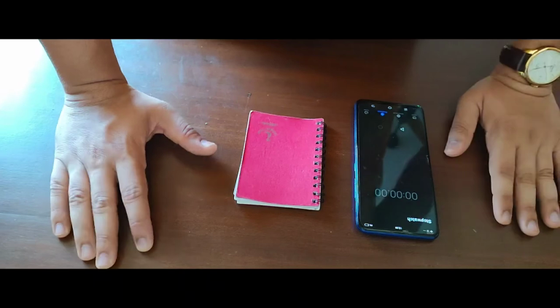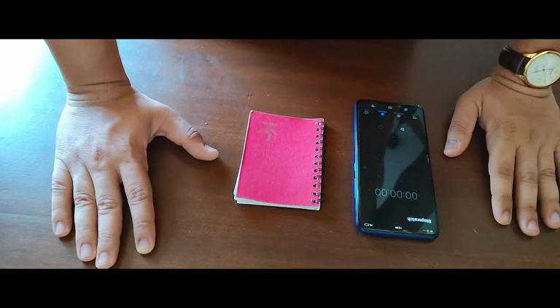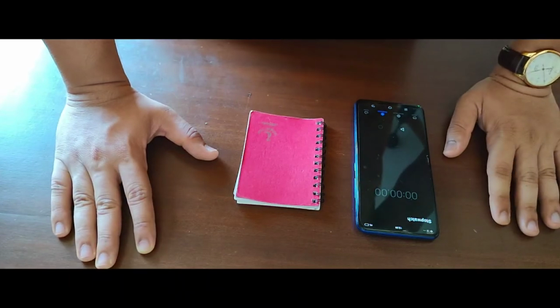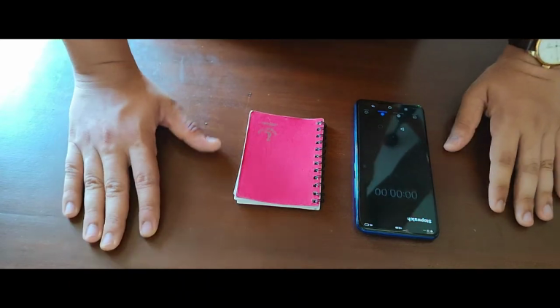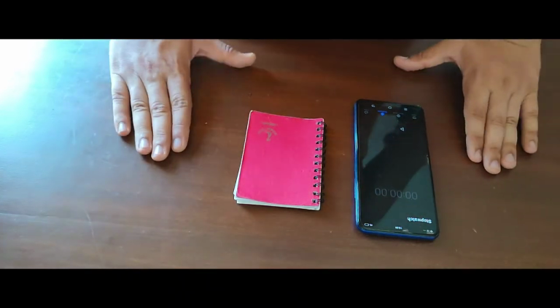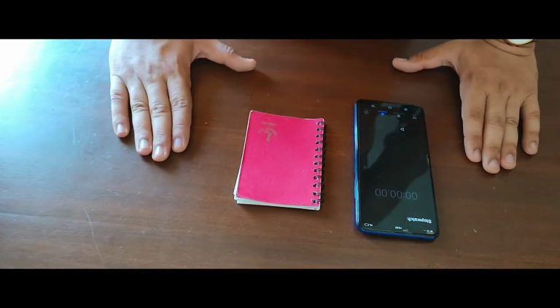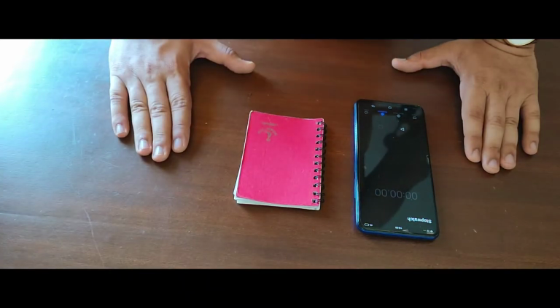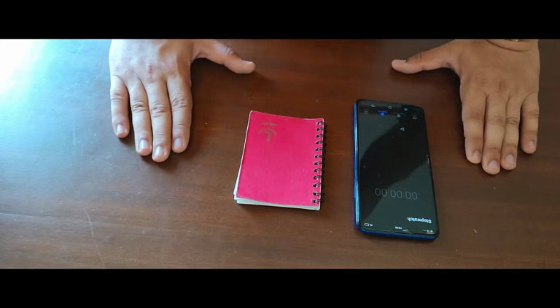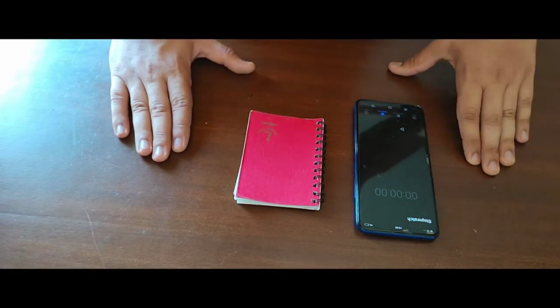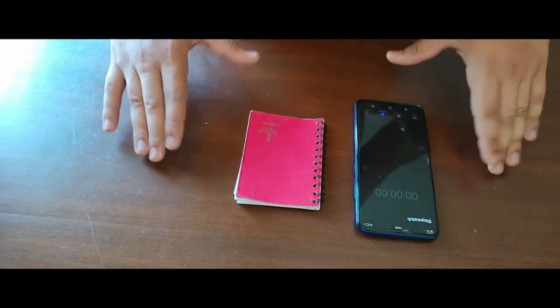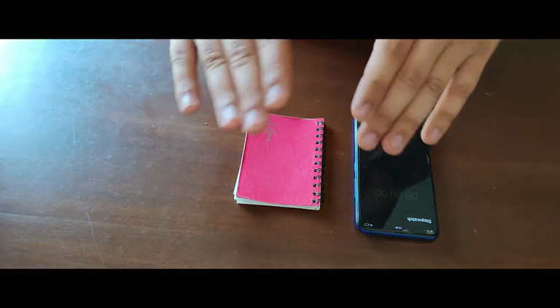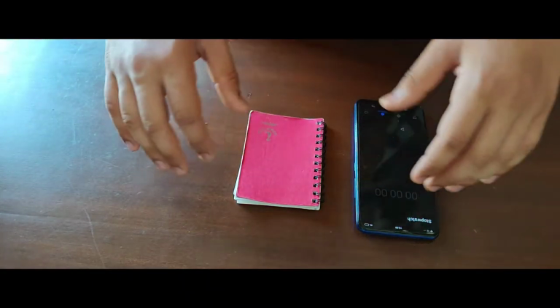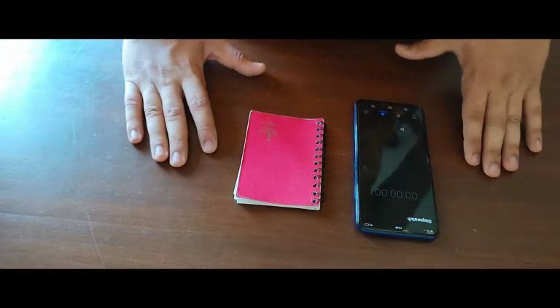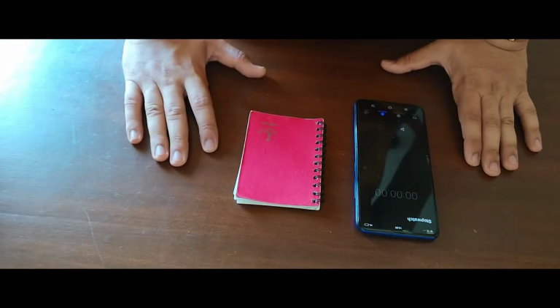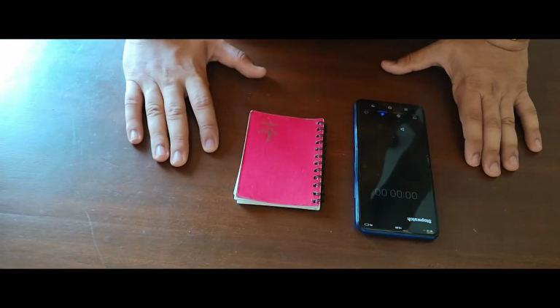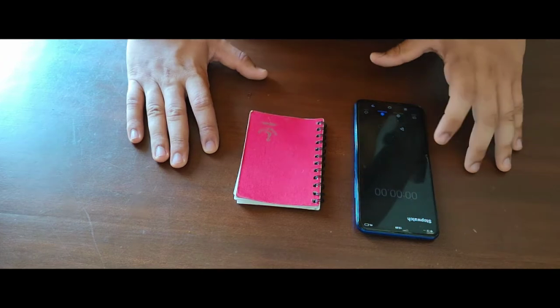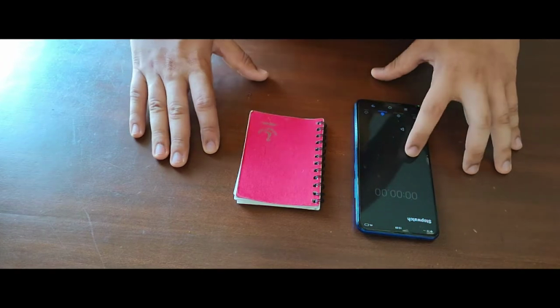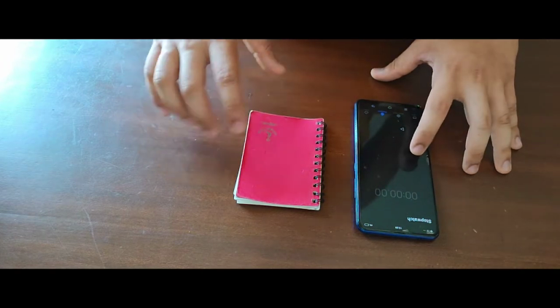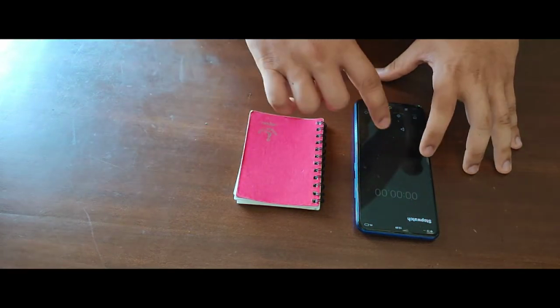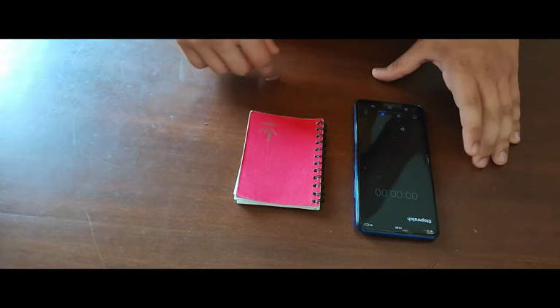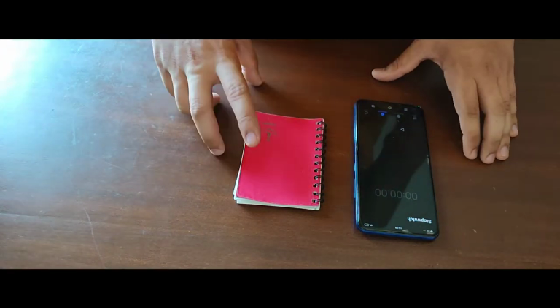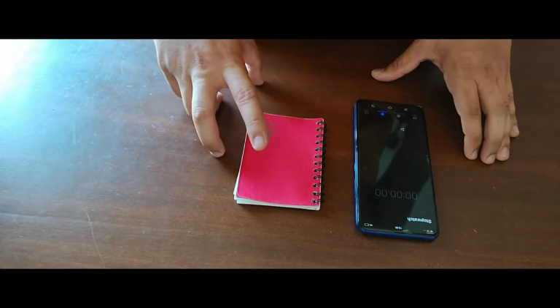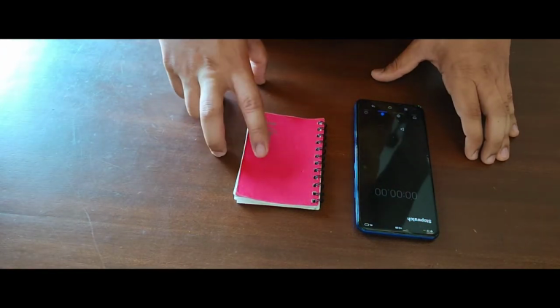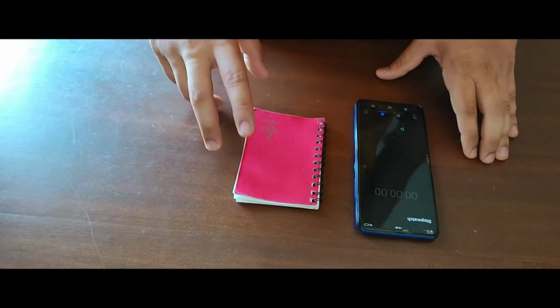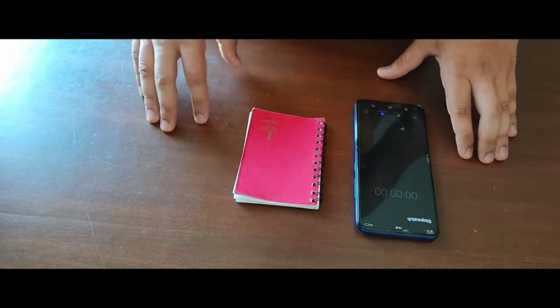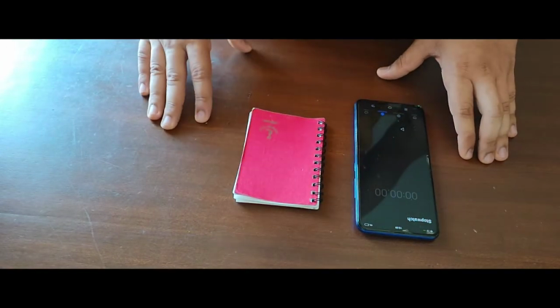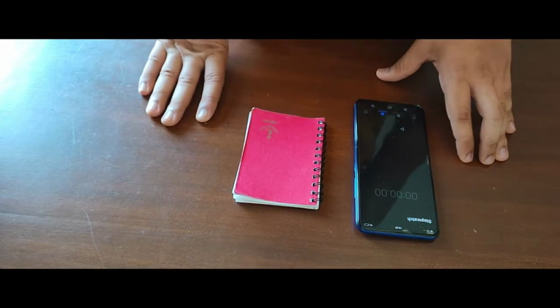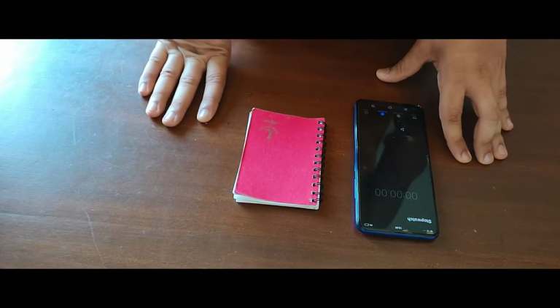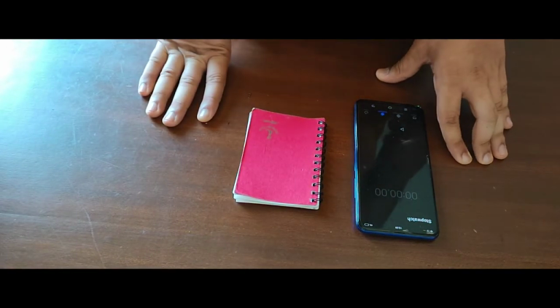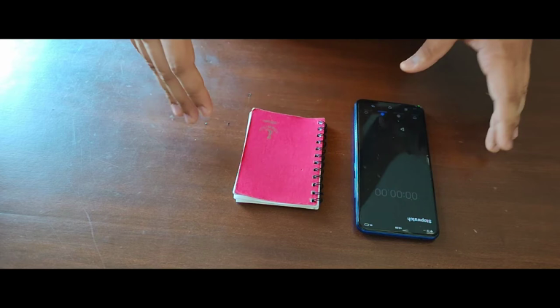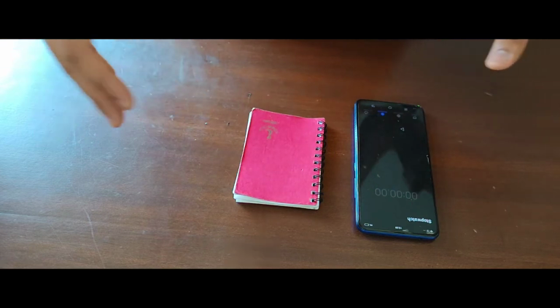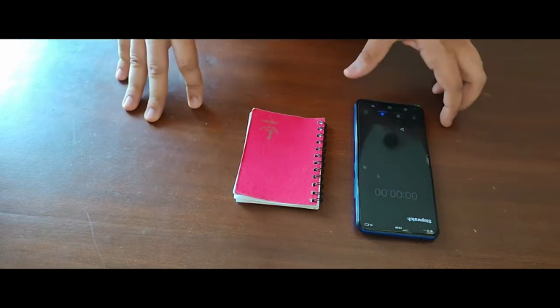Hey guys, welcome back to today's video. It's going to be a very simple trick today because all I need for this trick is a stopwatch — that's literally all I need, nothing else.